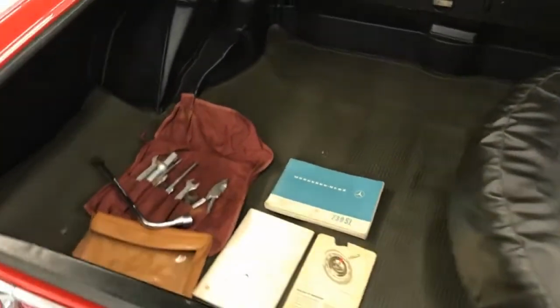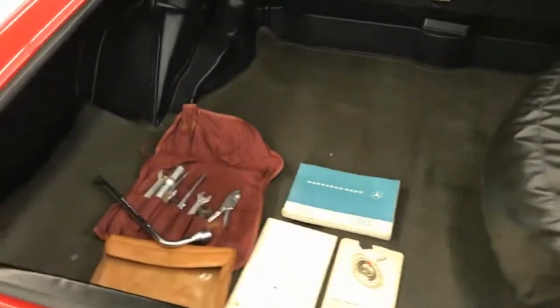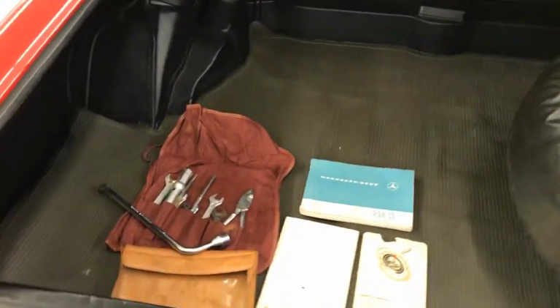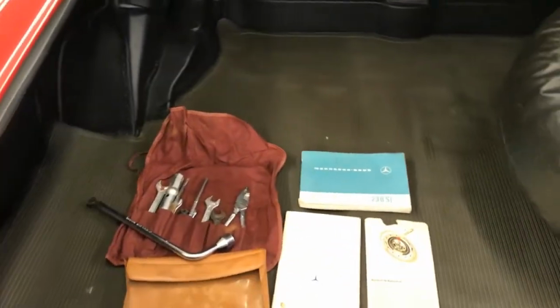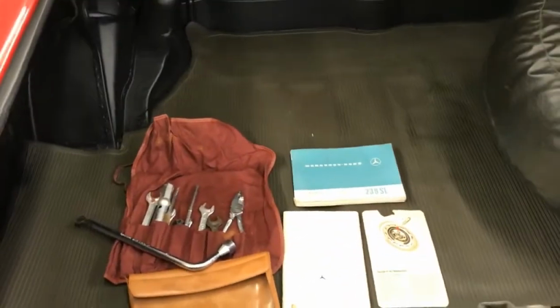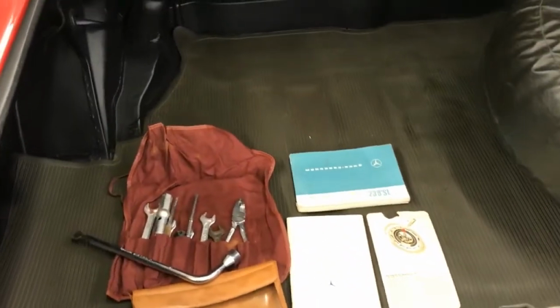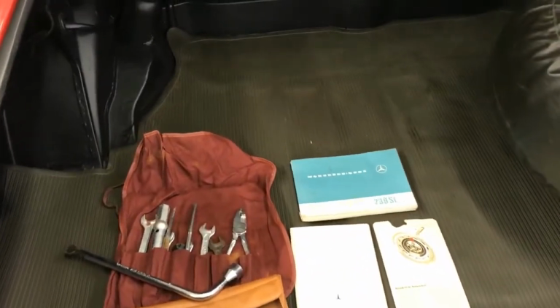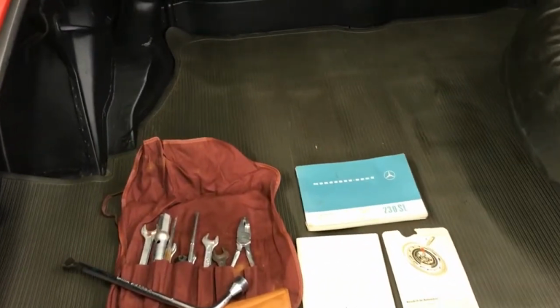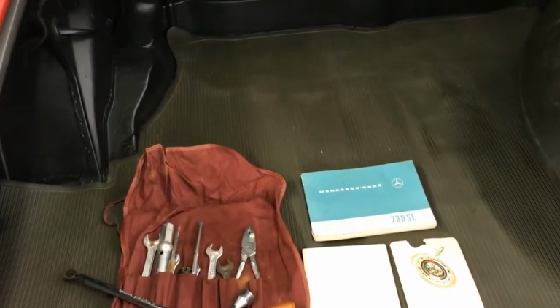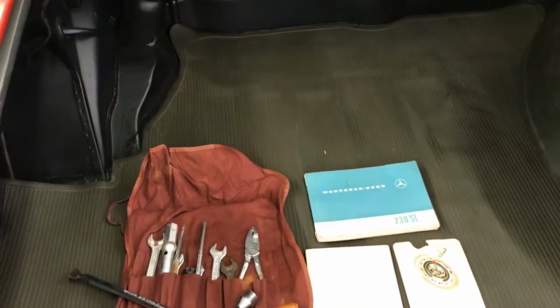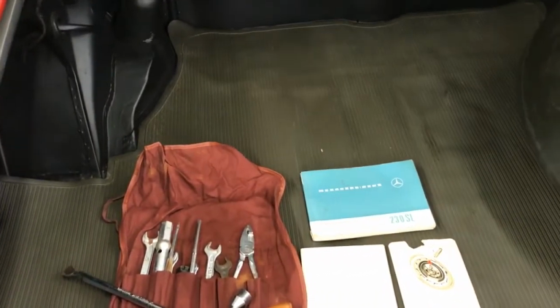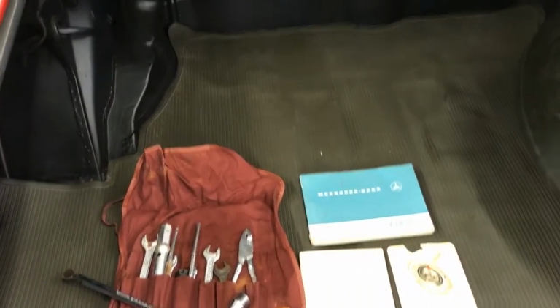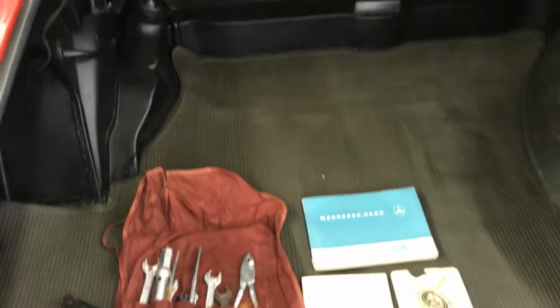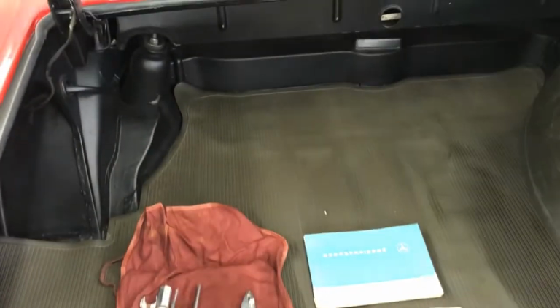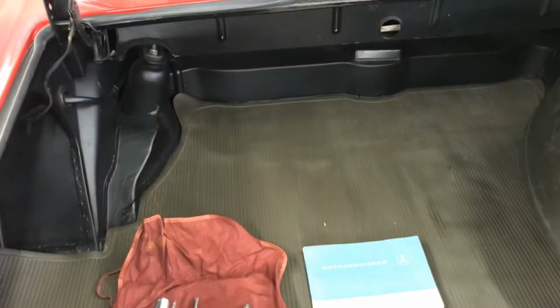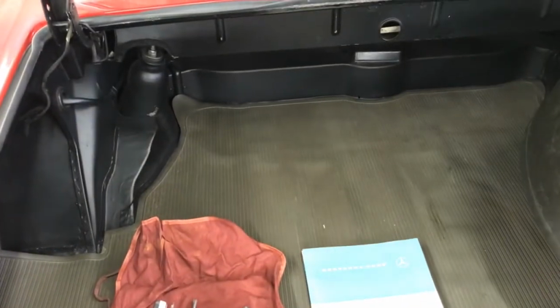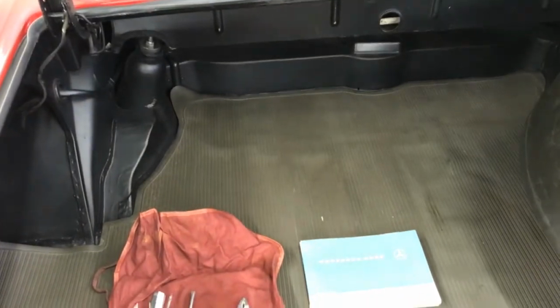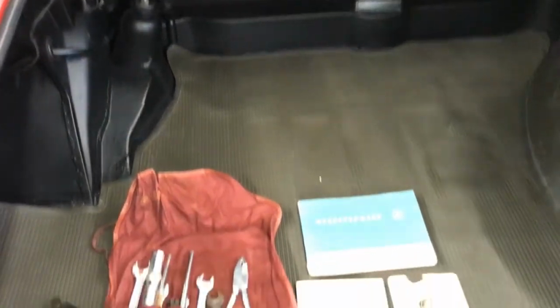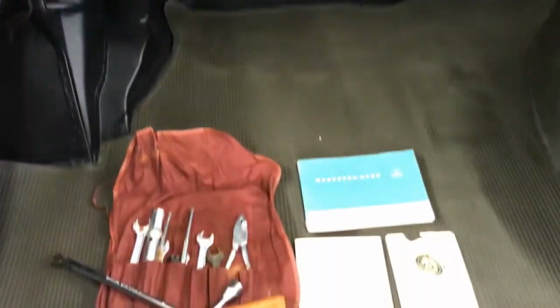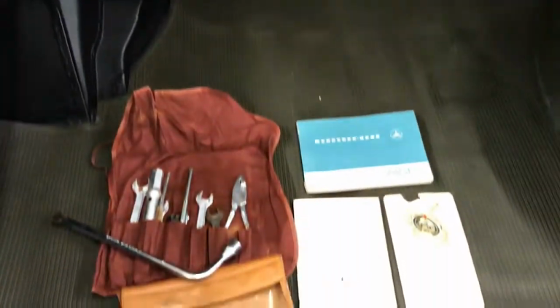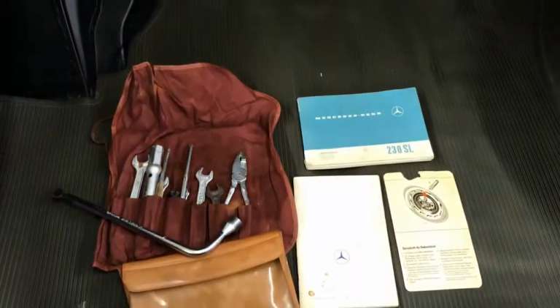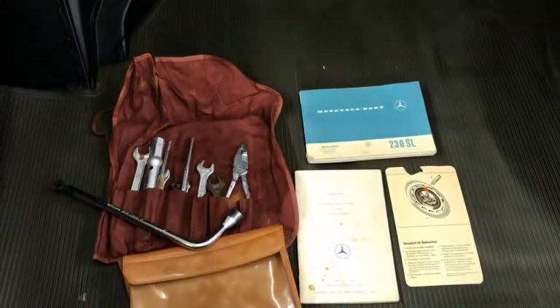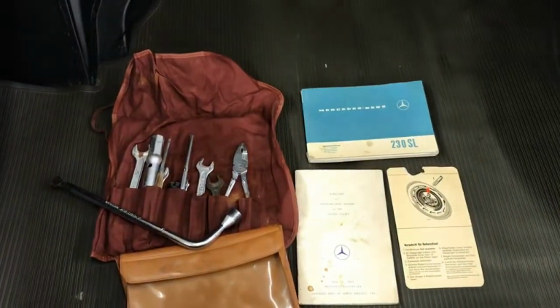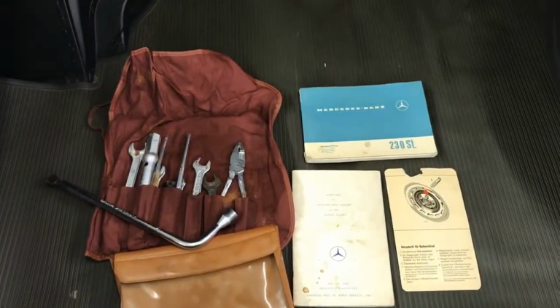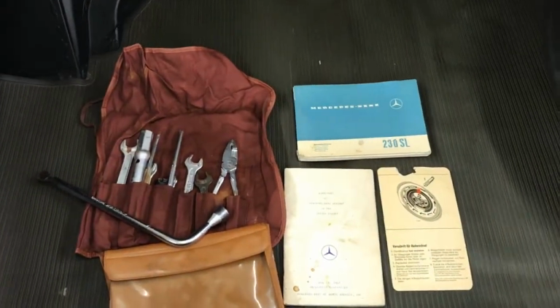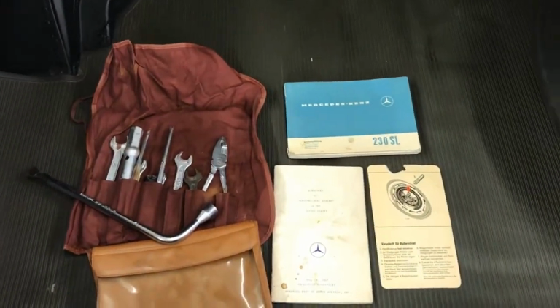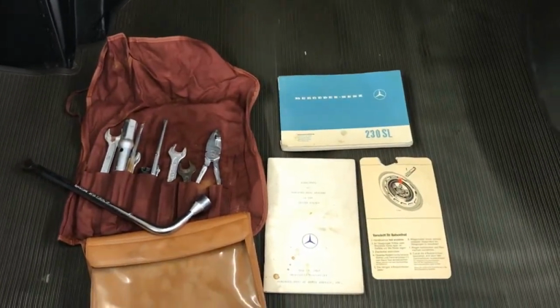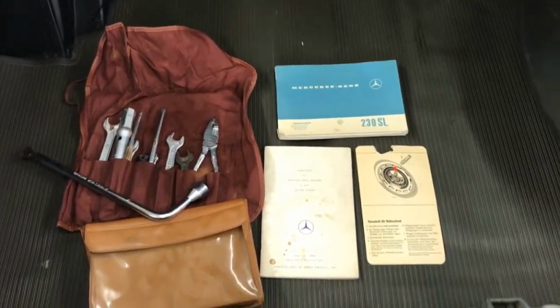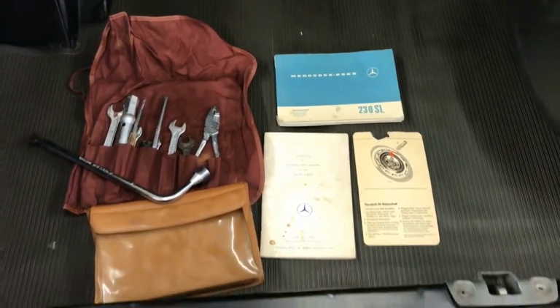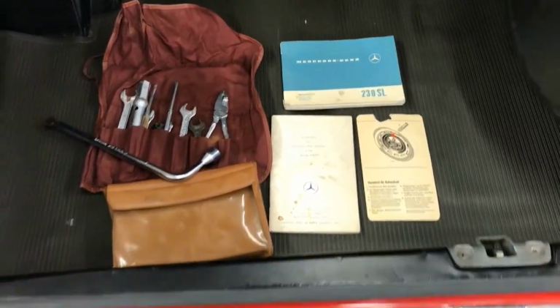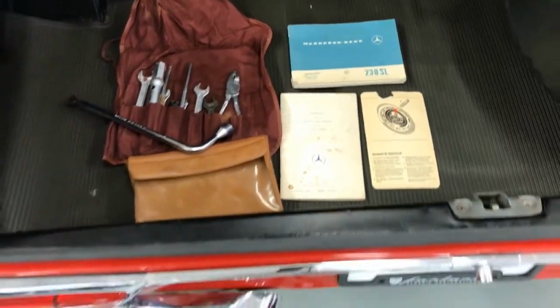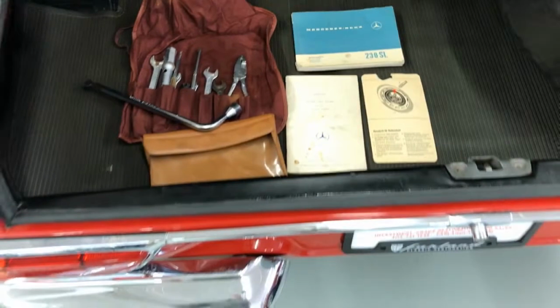Comes with a nice original set of tools and original owner's manual.